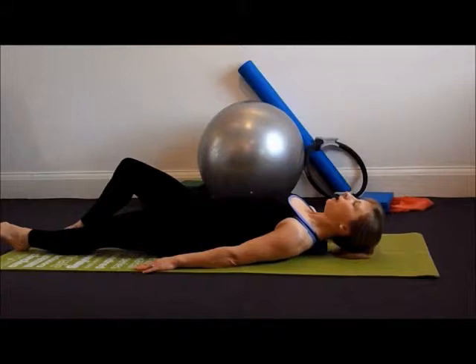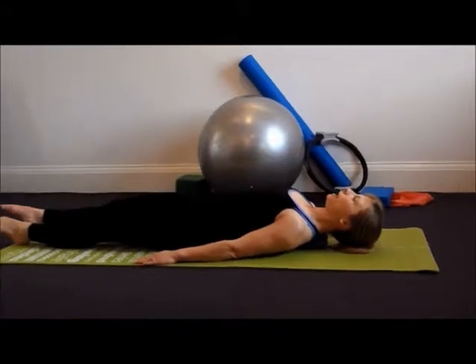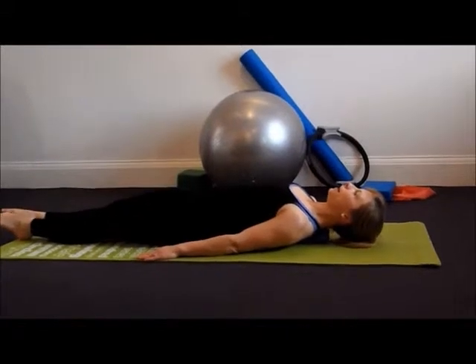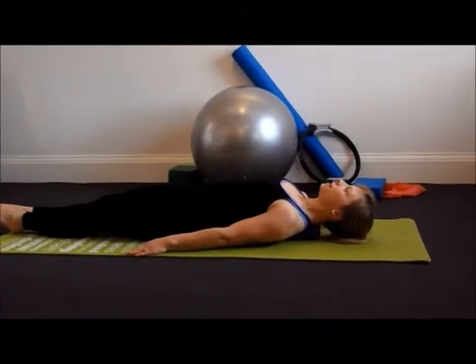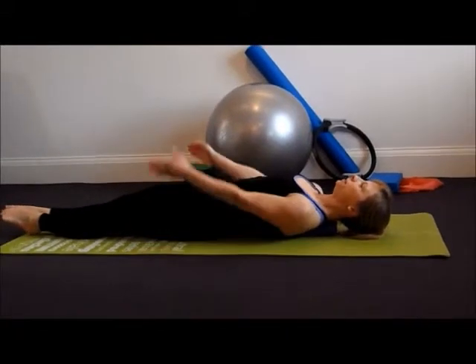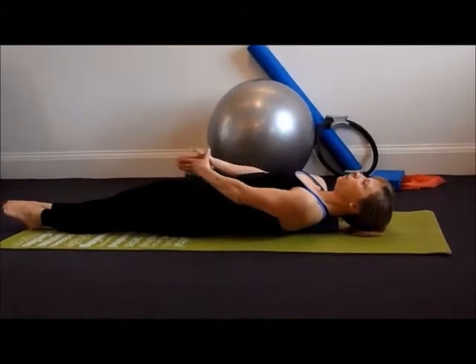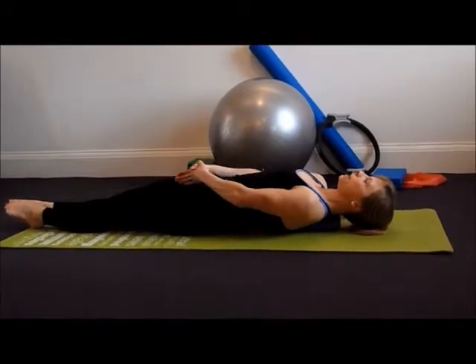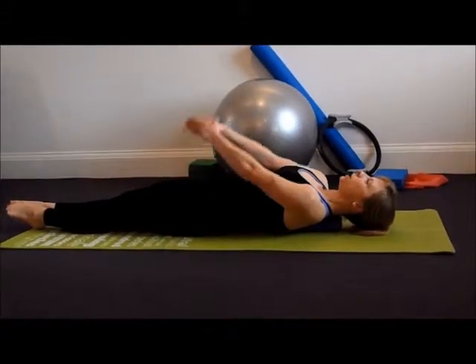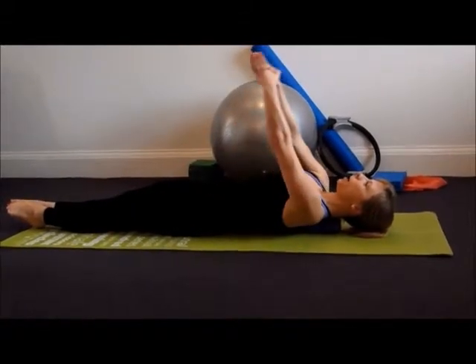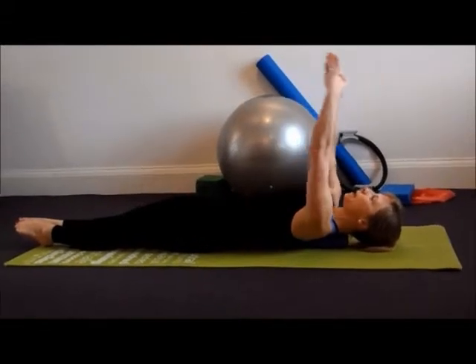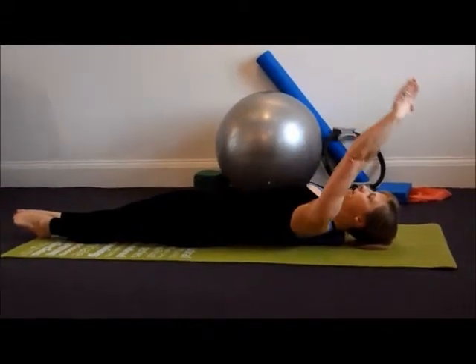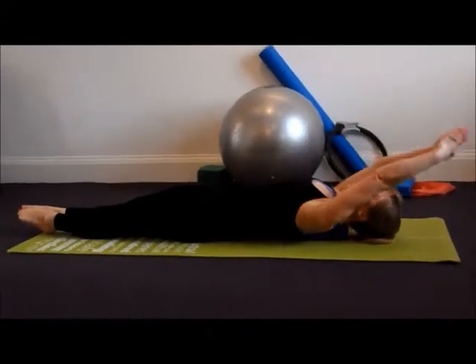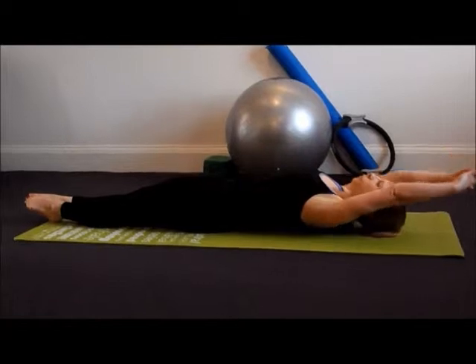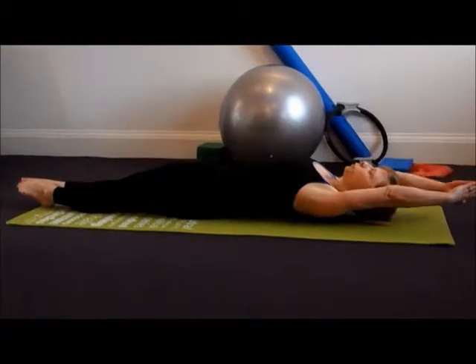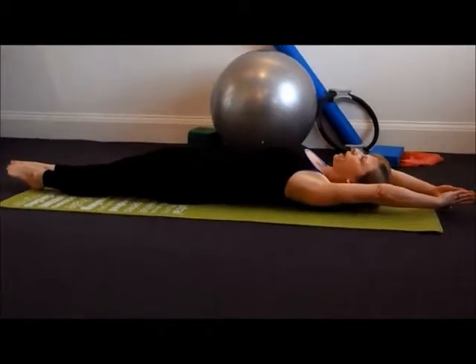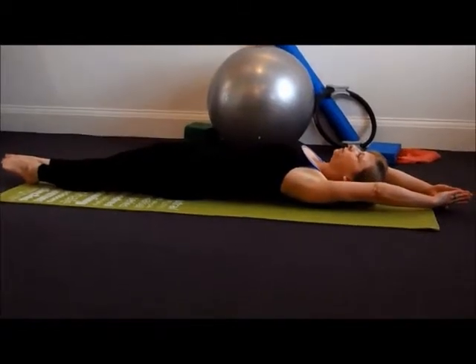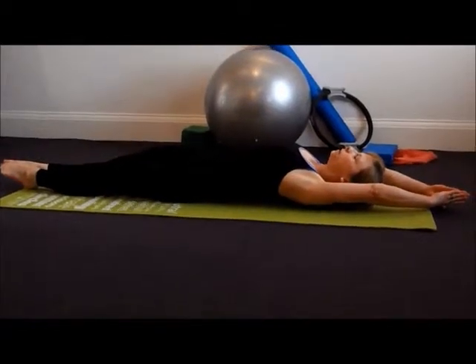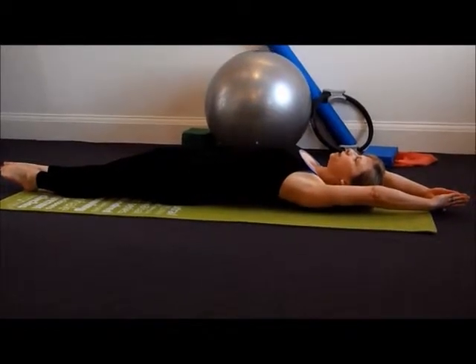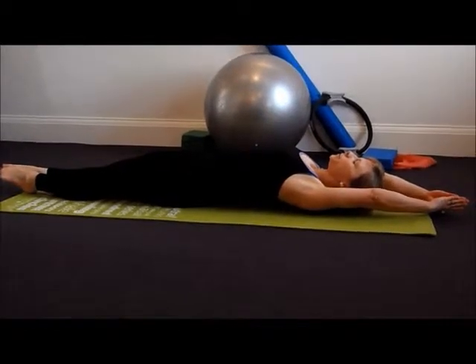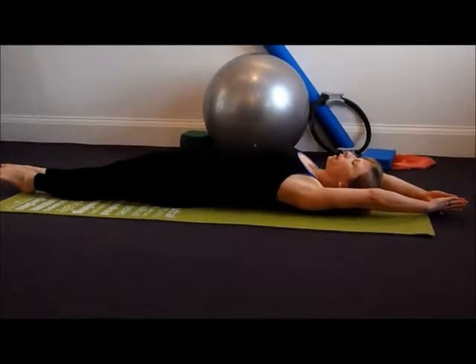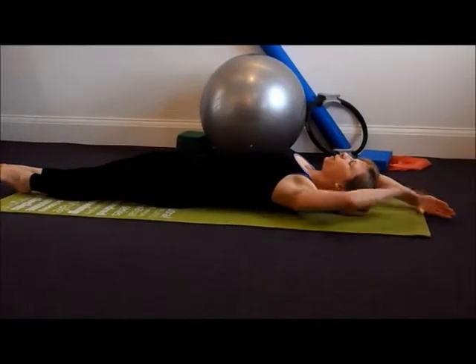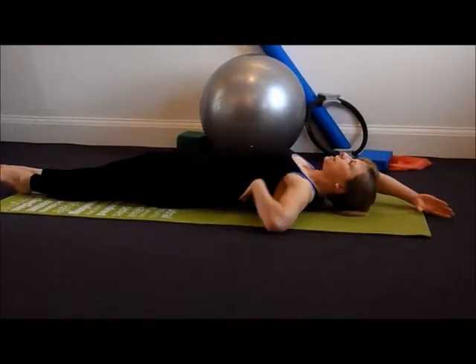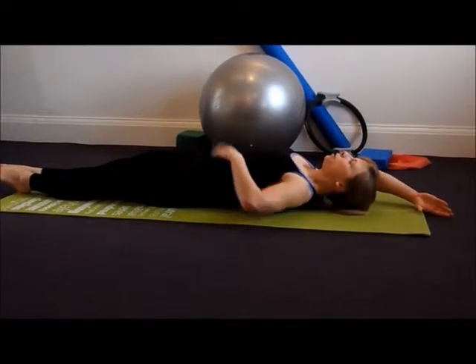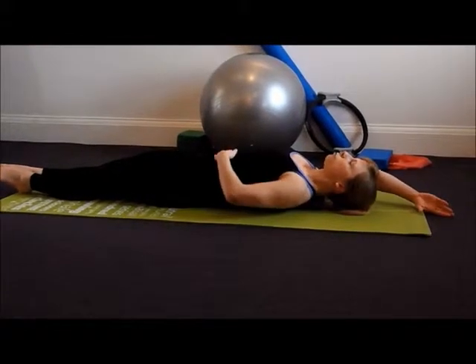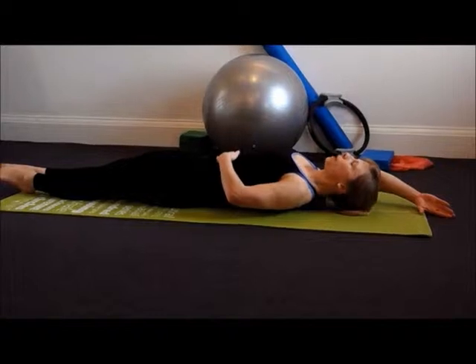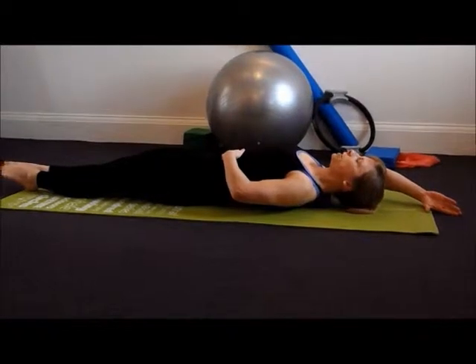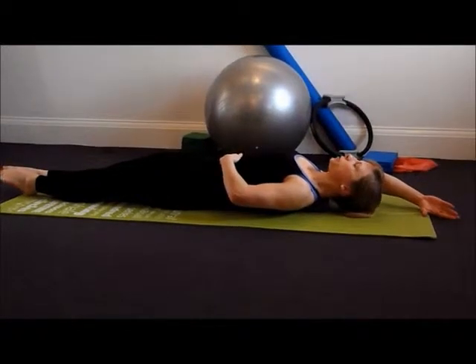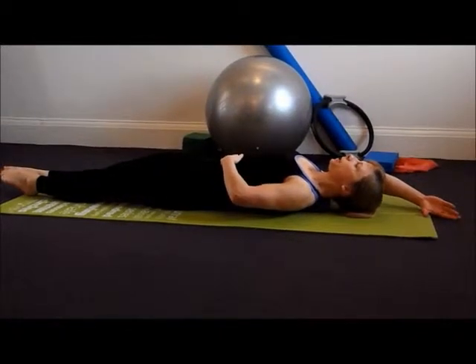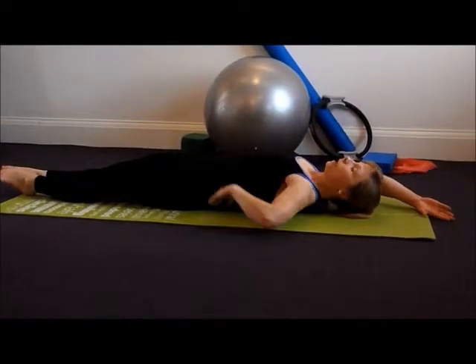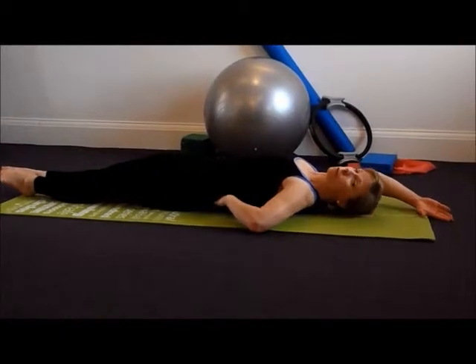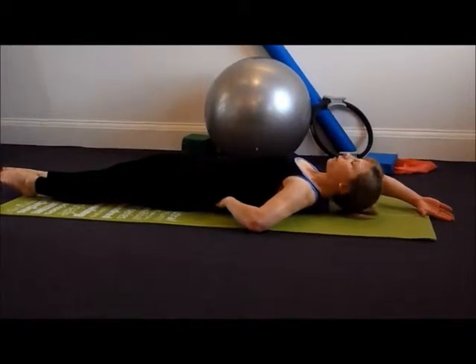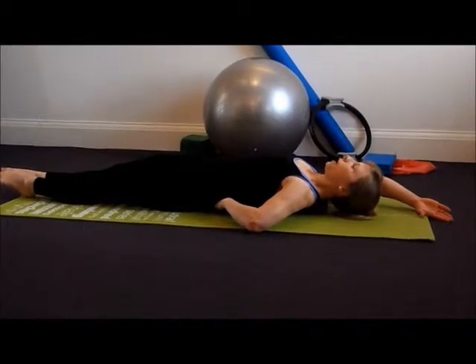Again, lengthening the legs, breathing in as the arms come up and breathing out to take them all the way back. Just be mindful when using the towel to draw your belly button gently towards your spine, as this will protect the lower back.